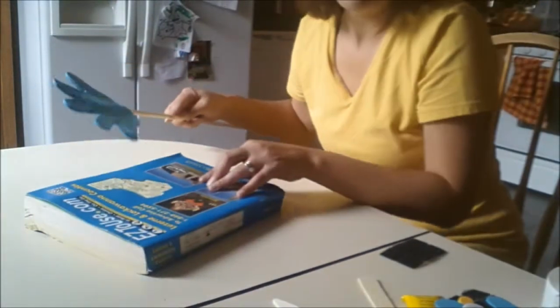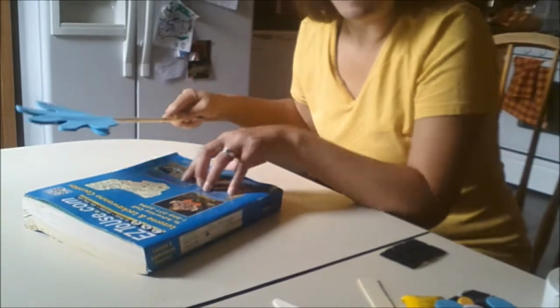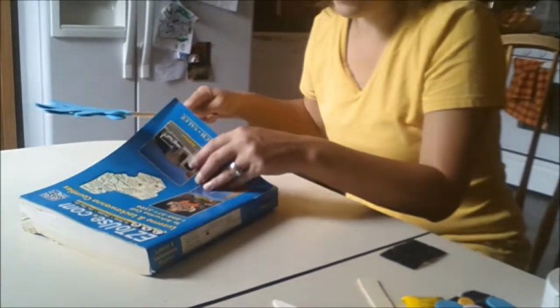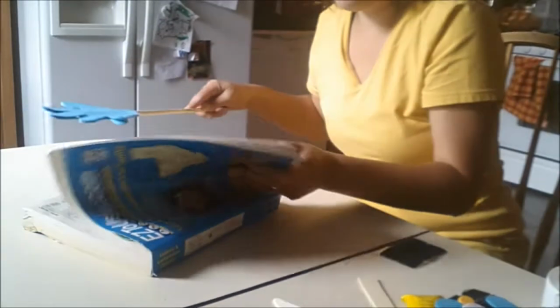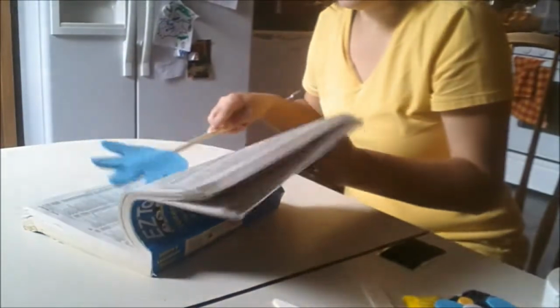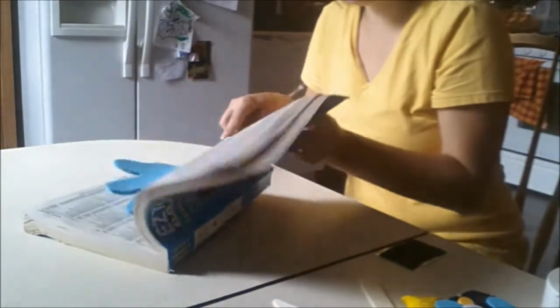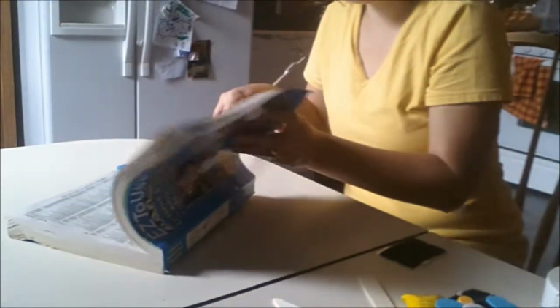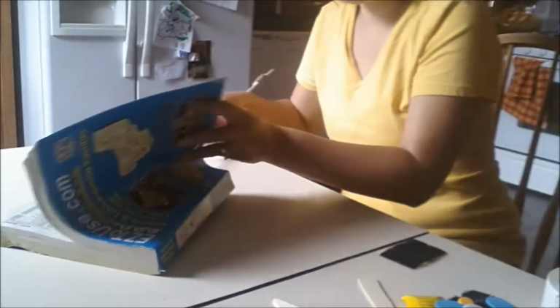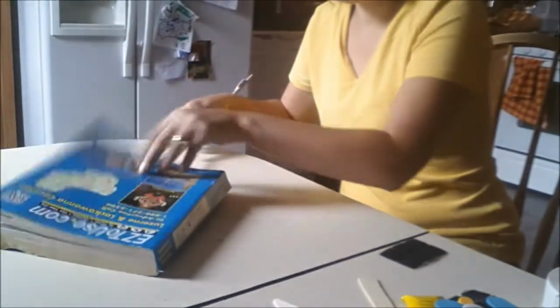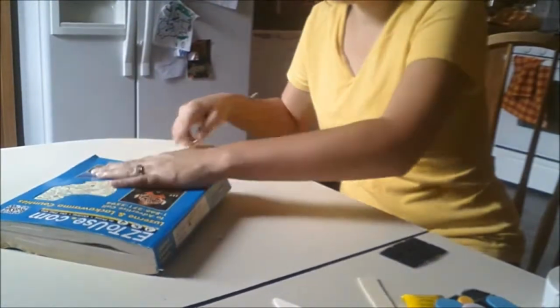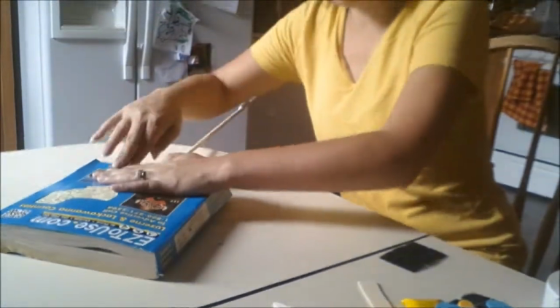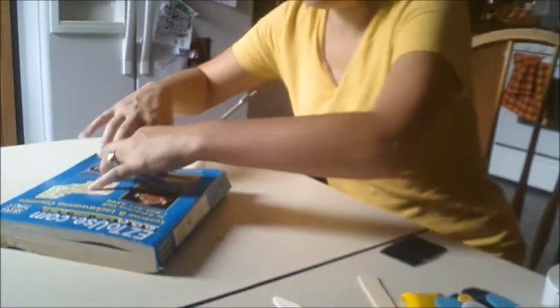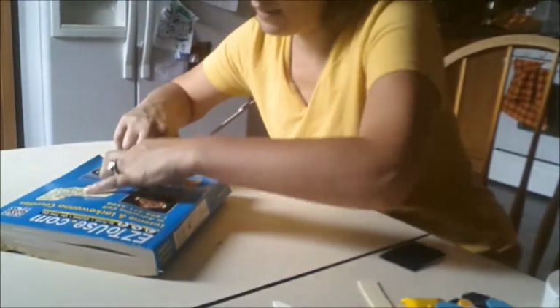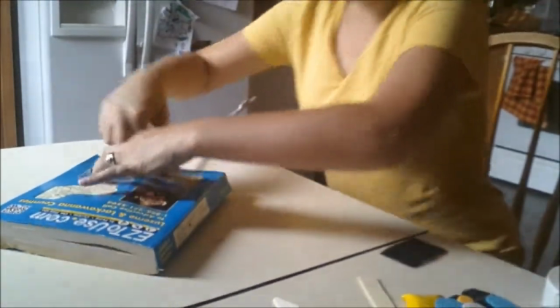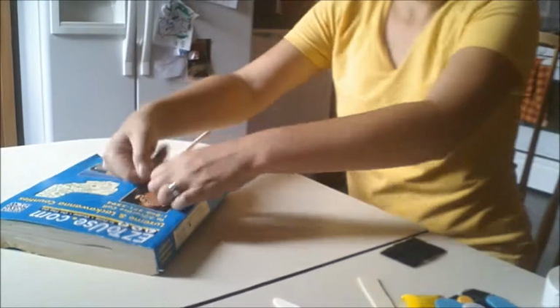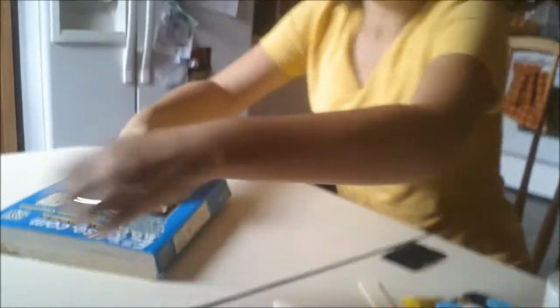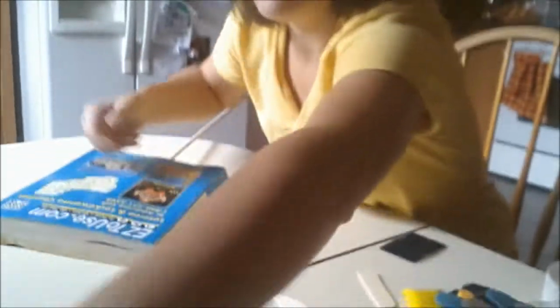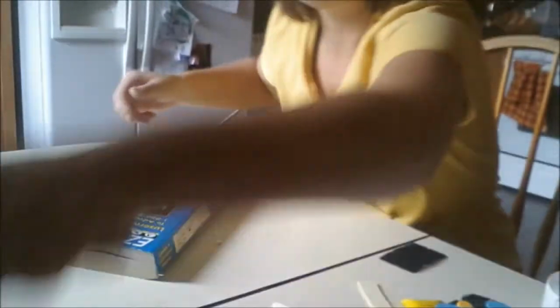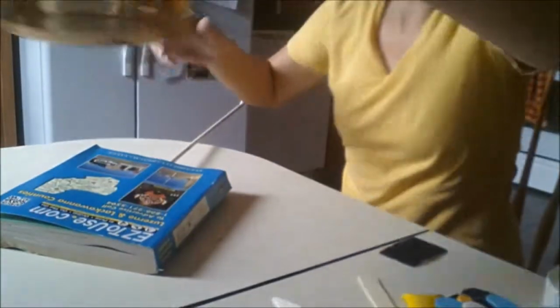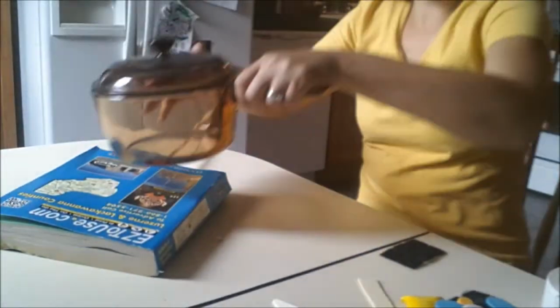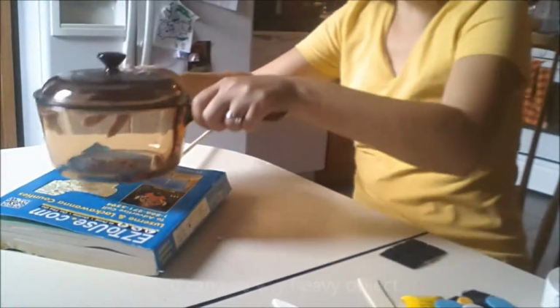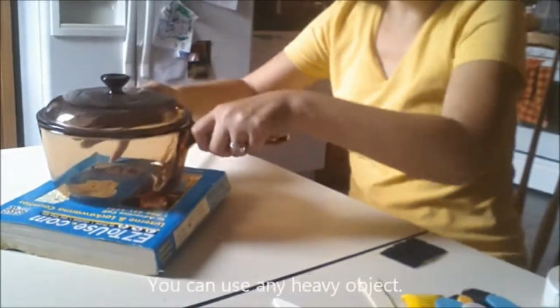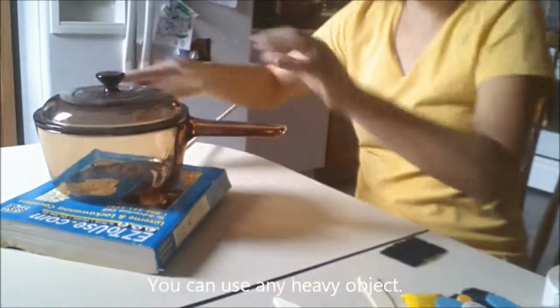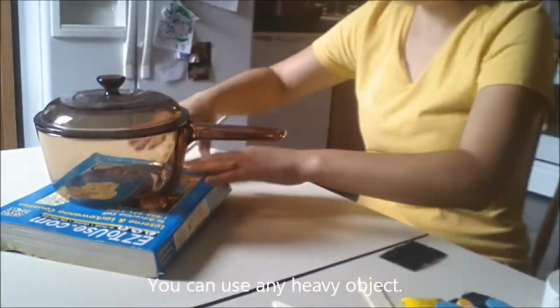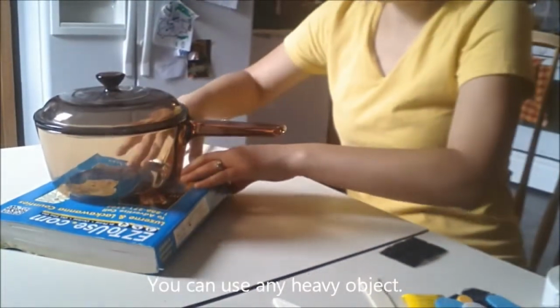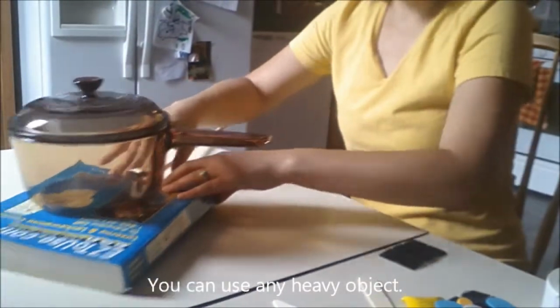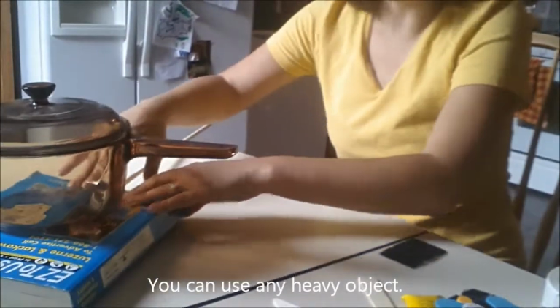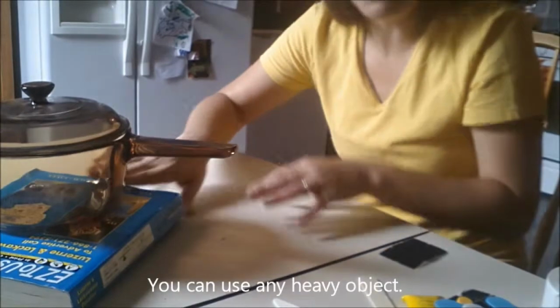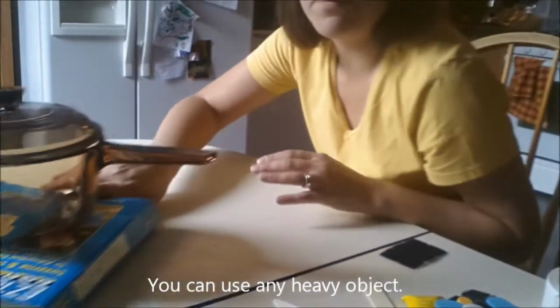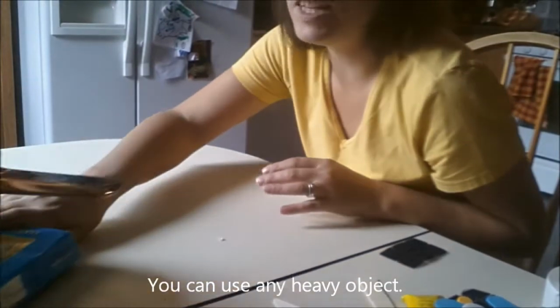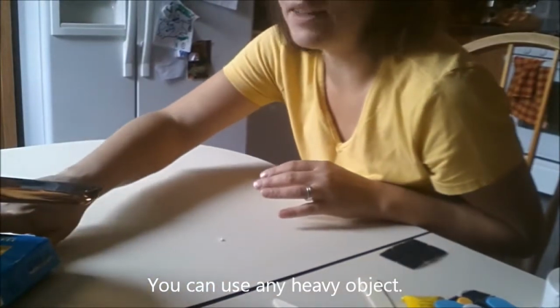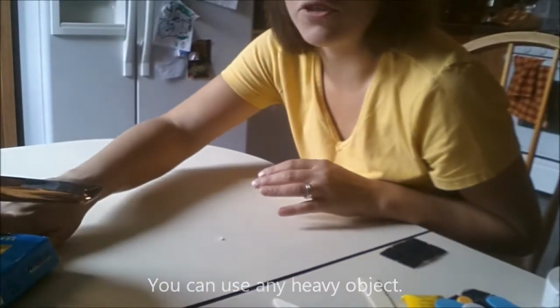Put it inside of your phone book, put a pot over it, and give it about 15 minutes to dry.